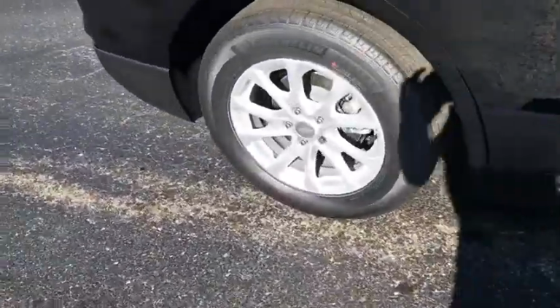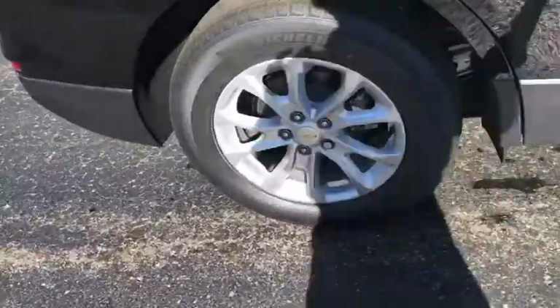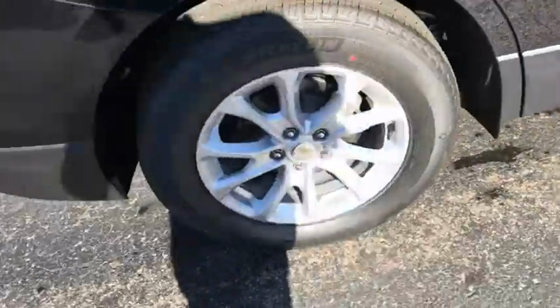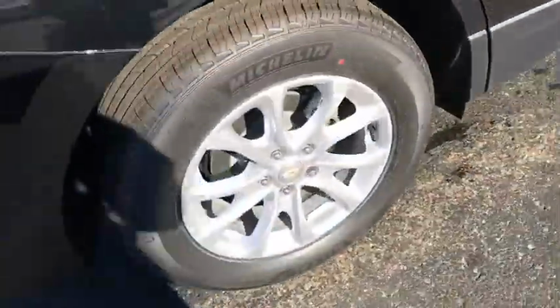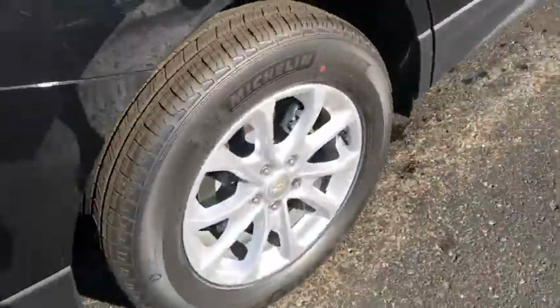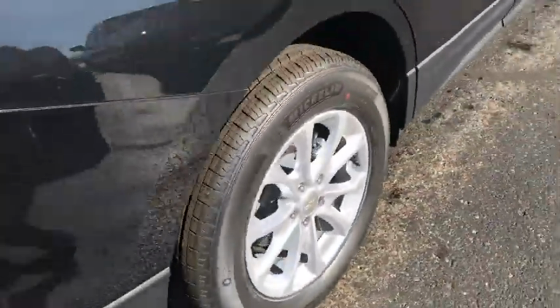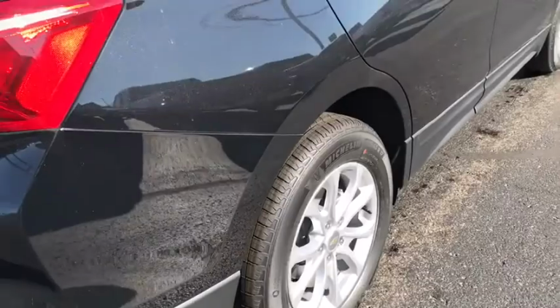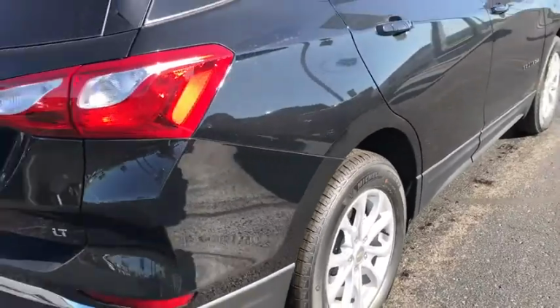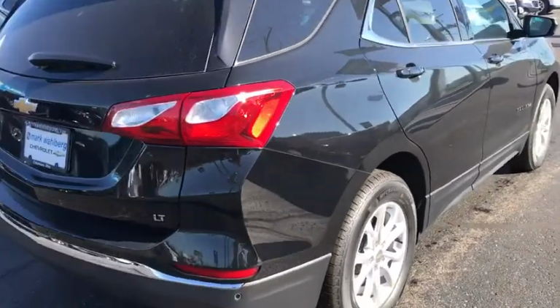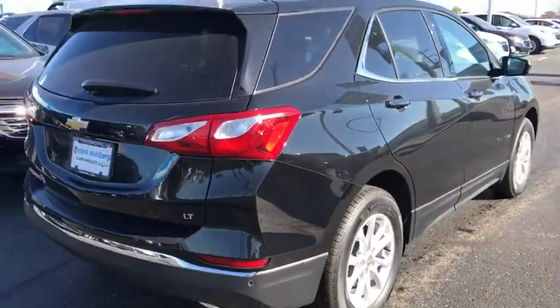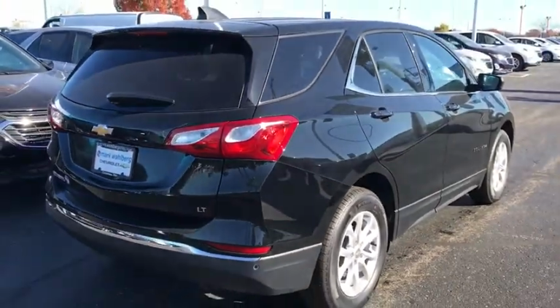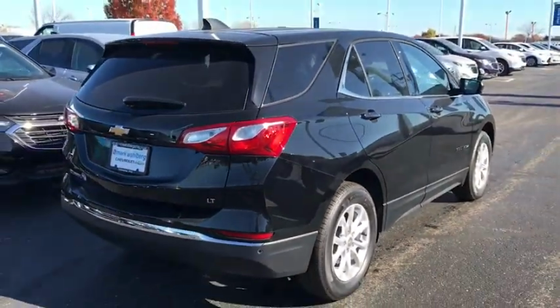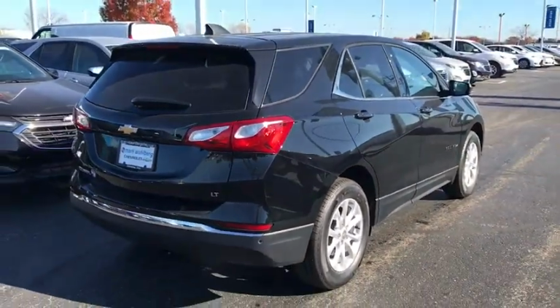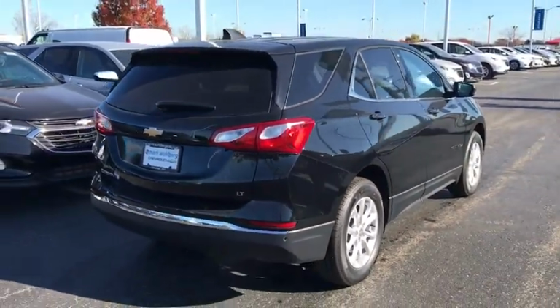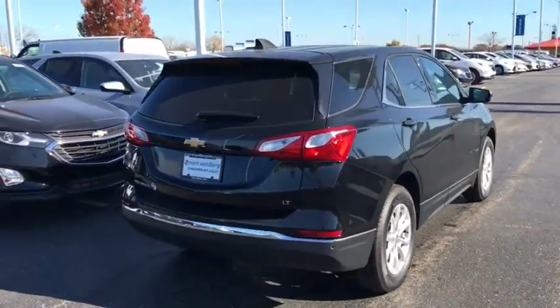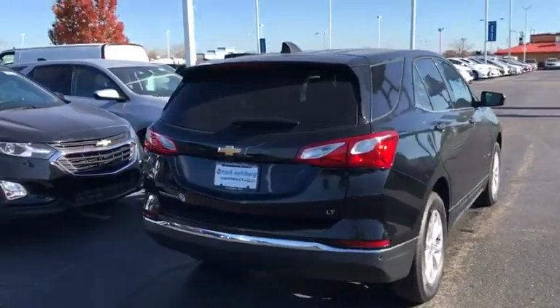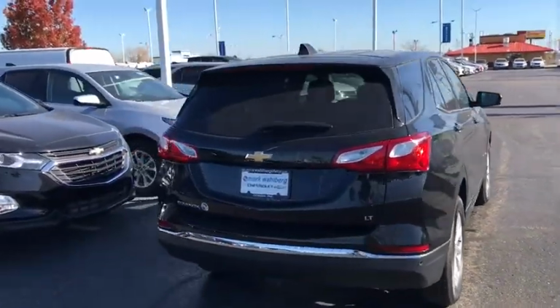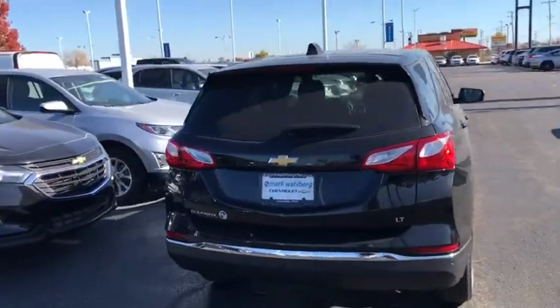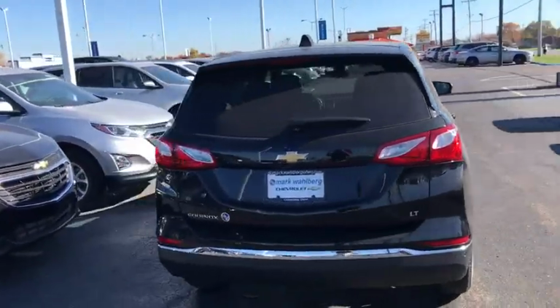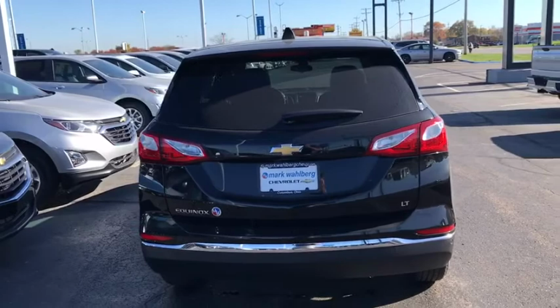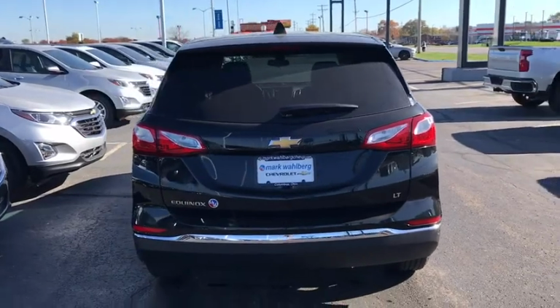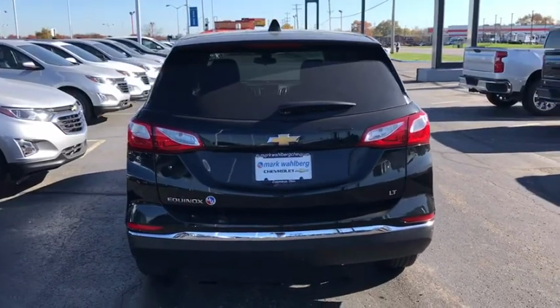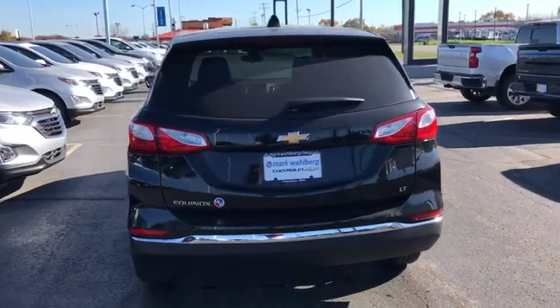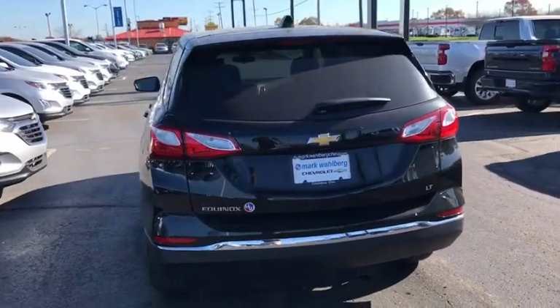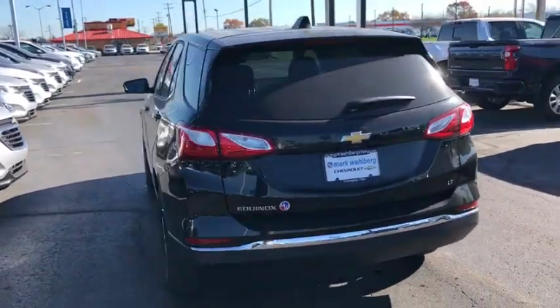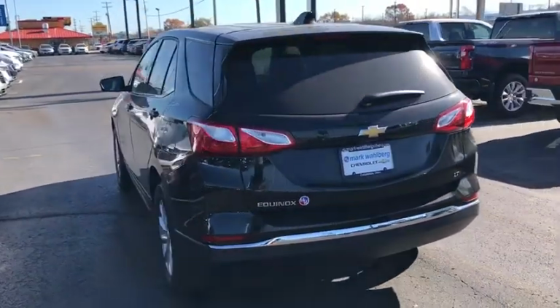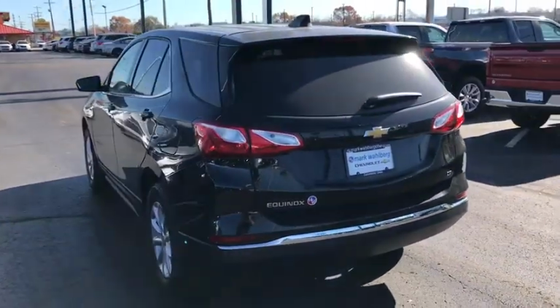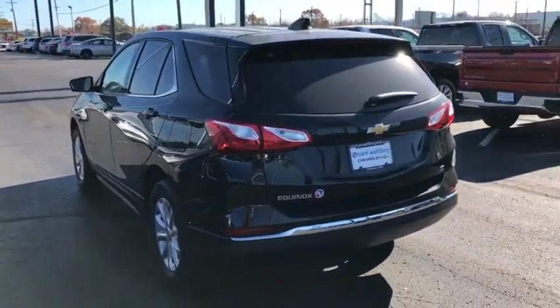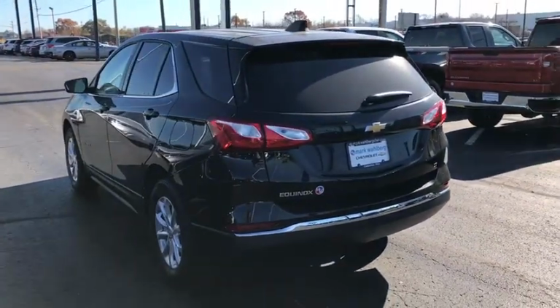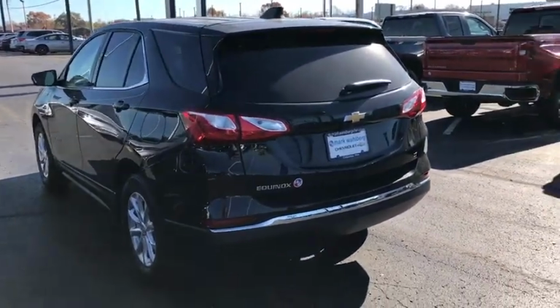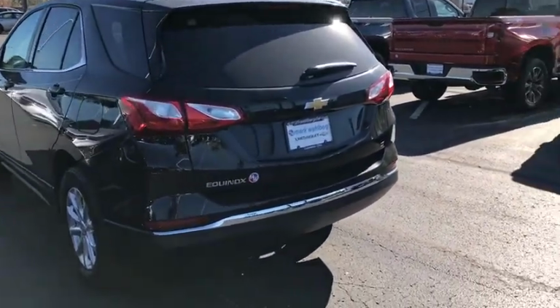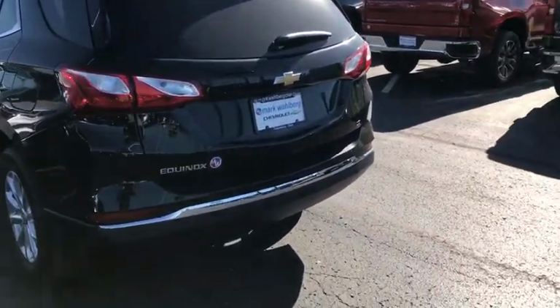Here are some of this vehicle's great options: traction control, remote start, dual airbags, alloy wheels, power steering, four-wheel disc brakes, universal garage door opener, fog lights, security system.